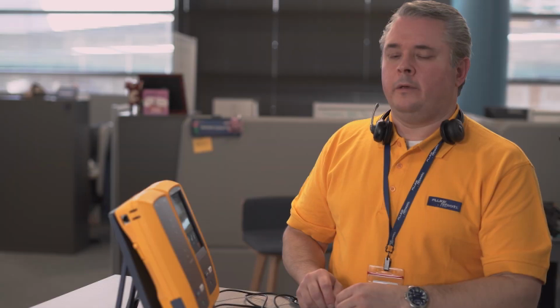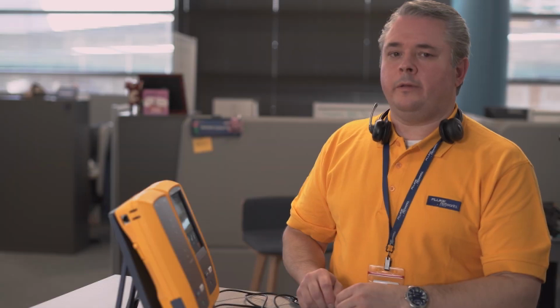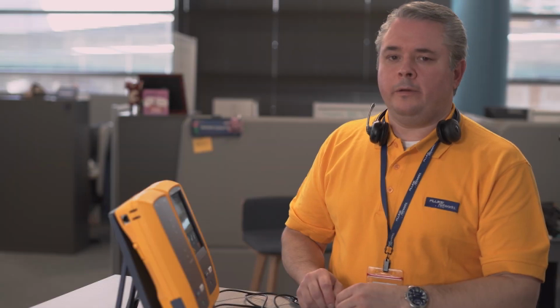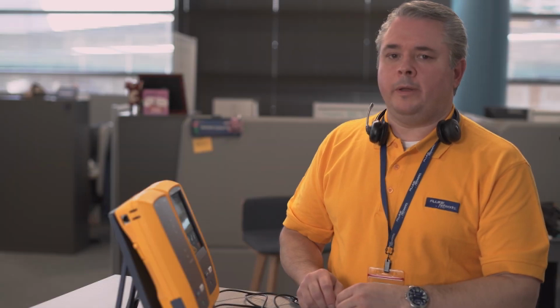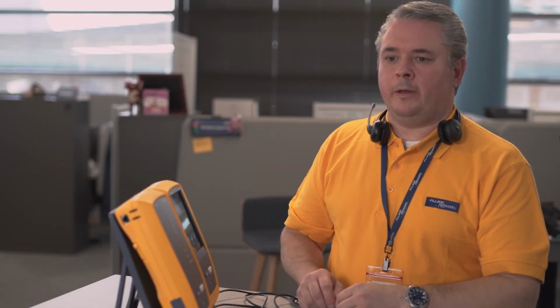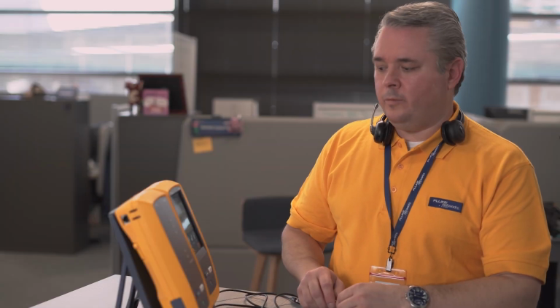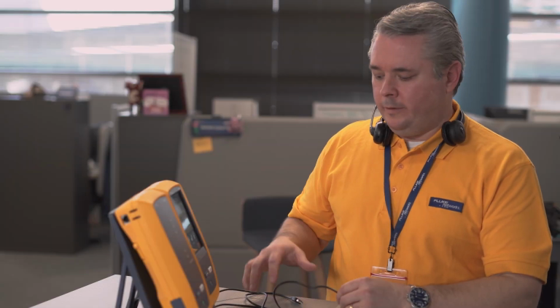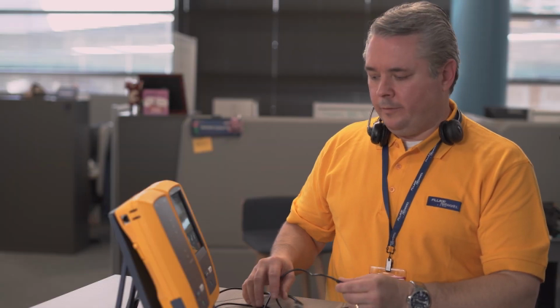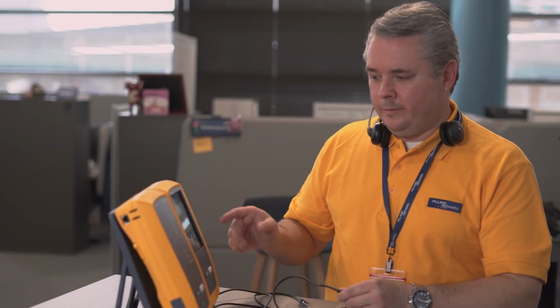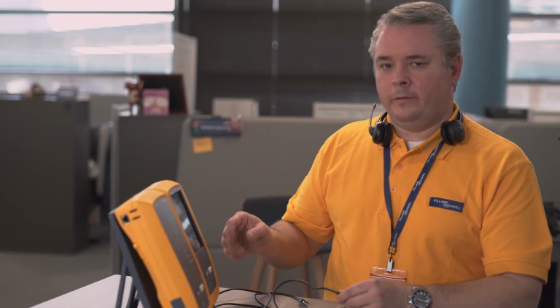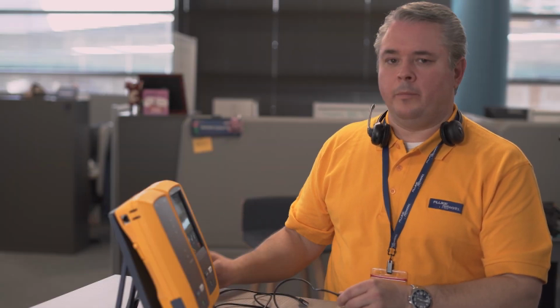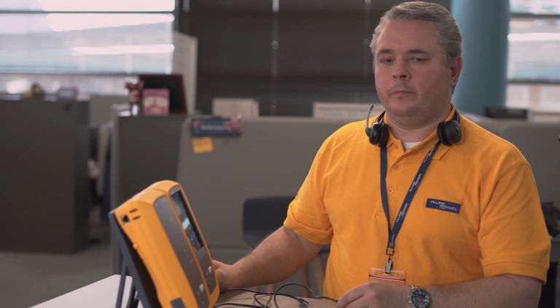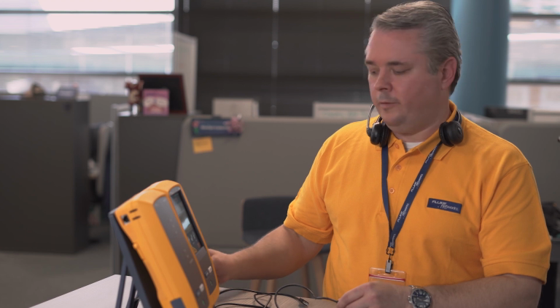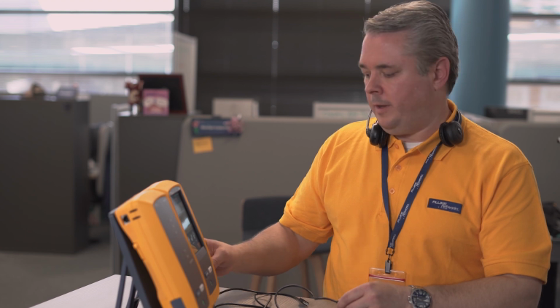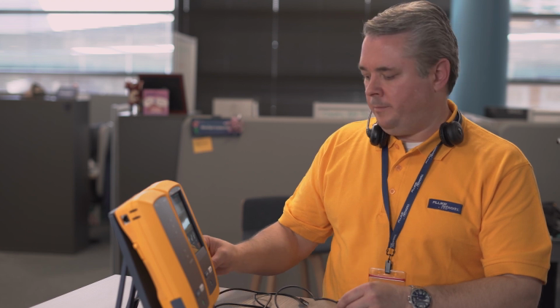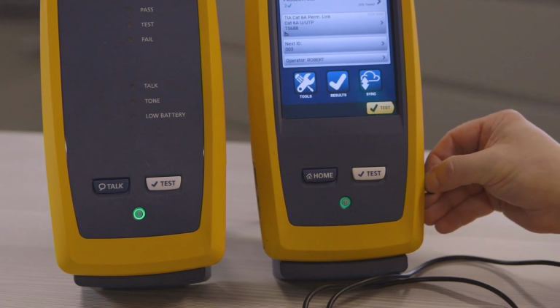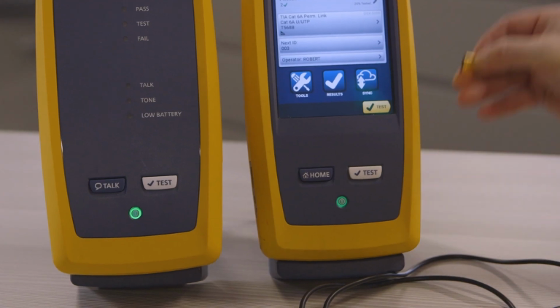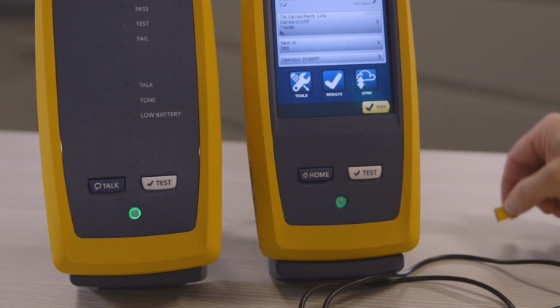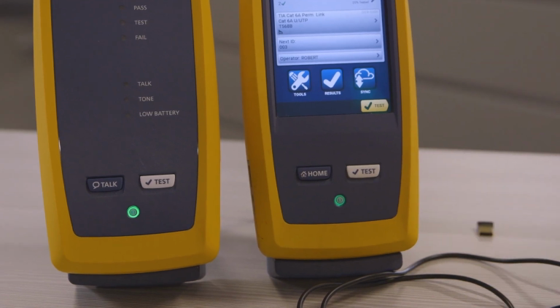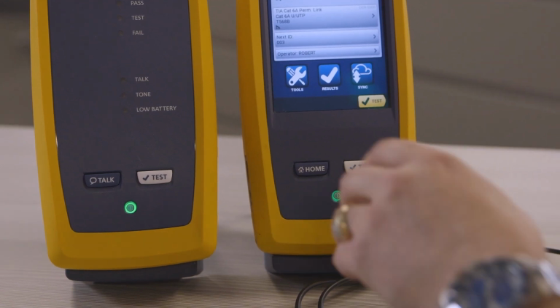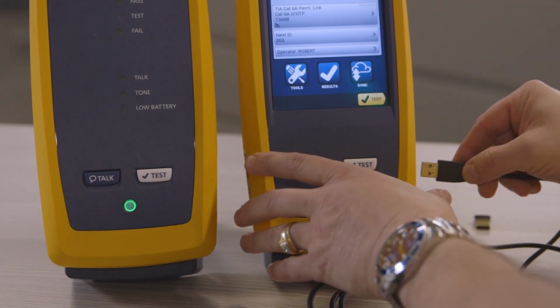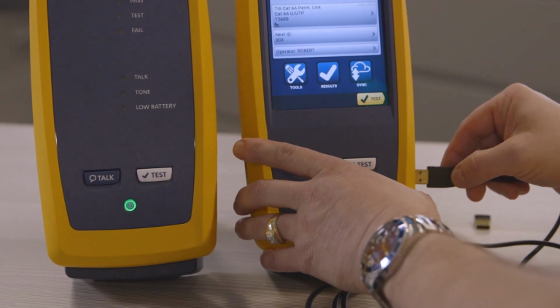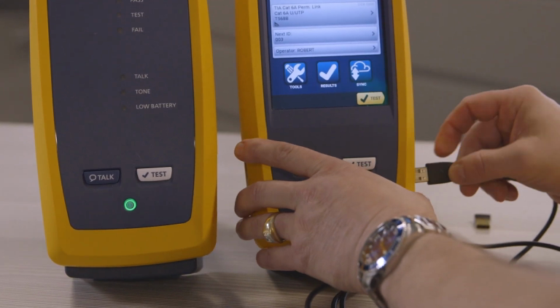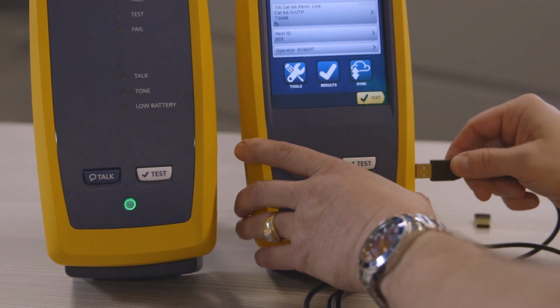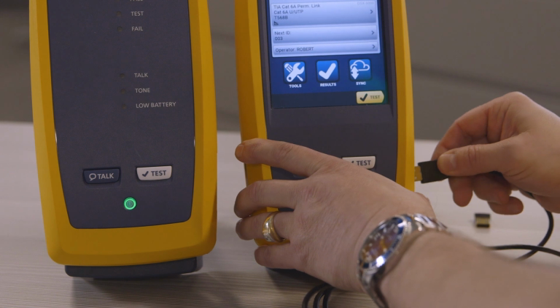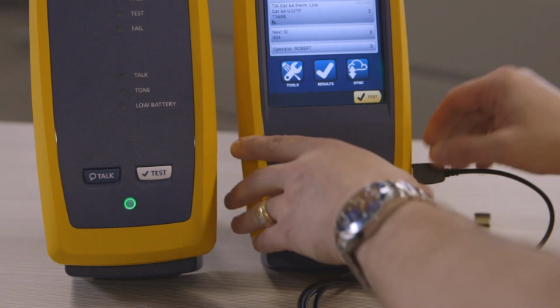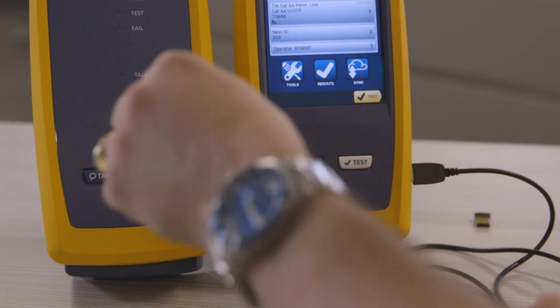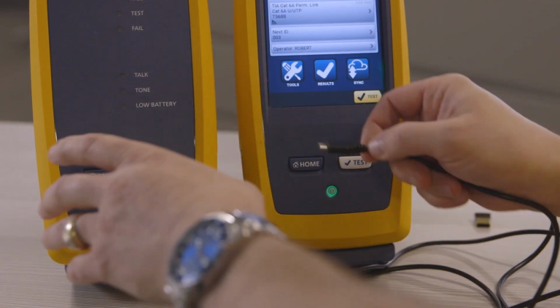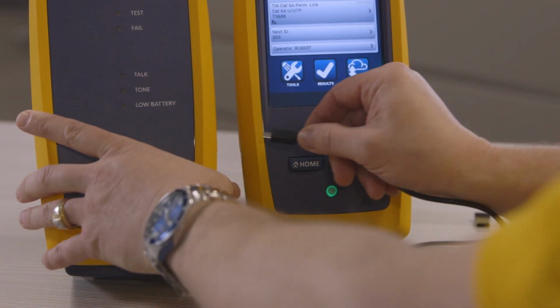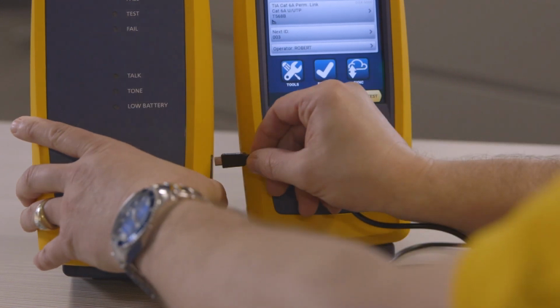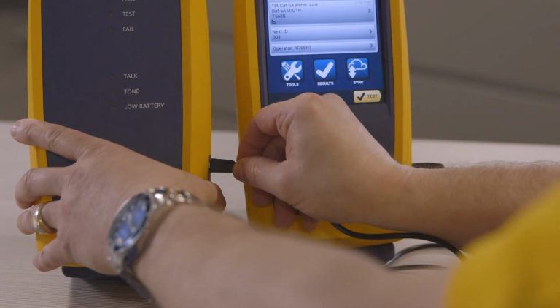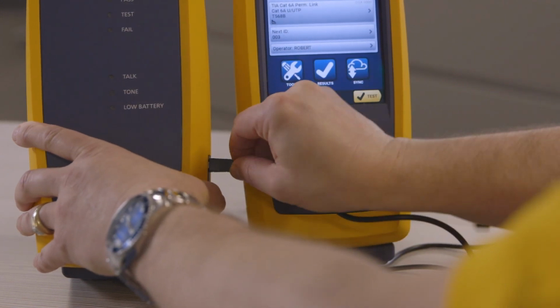What it will do now is download the software to the main unit and start applying the update. So now that the main unit's been updated, what I need to do is connect the main to the remote with the USB cable — I'm going to take out my Wi-Fi adapter and use the cable to connect the two.